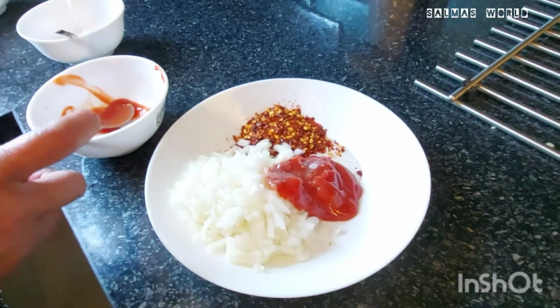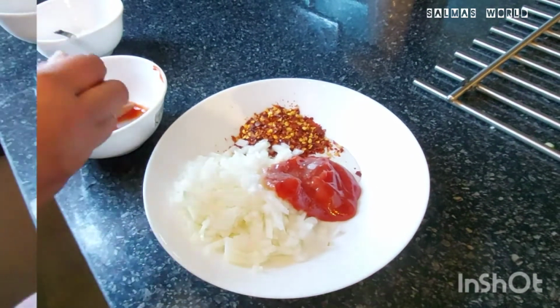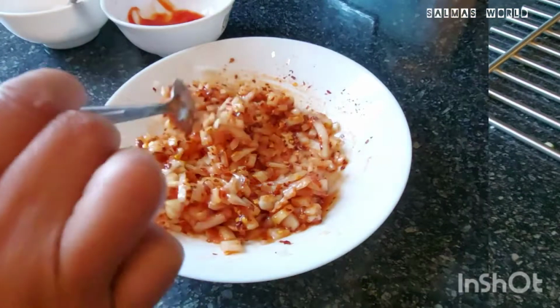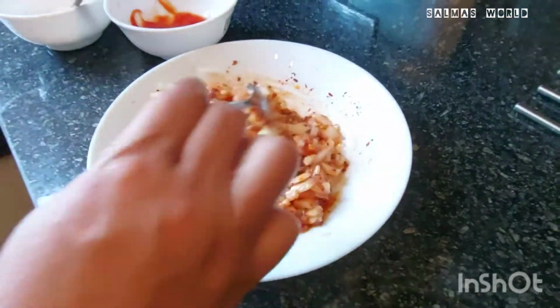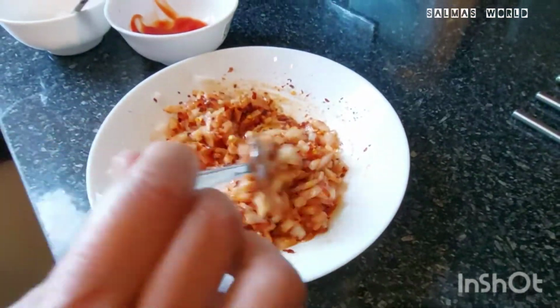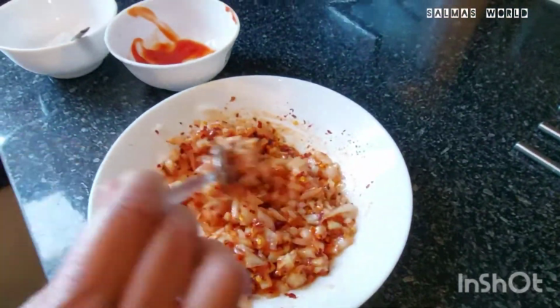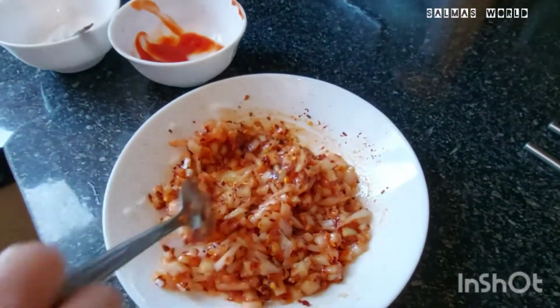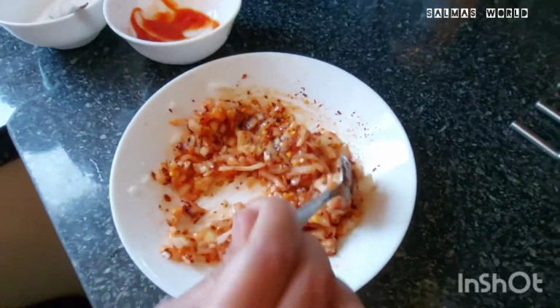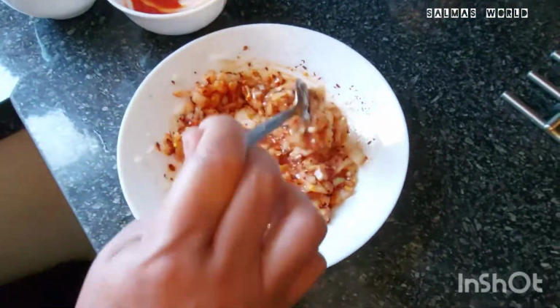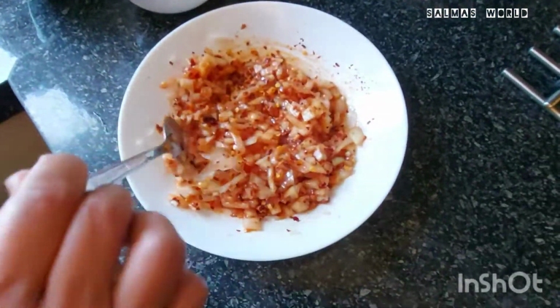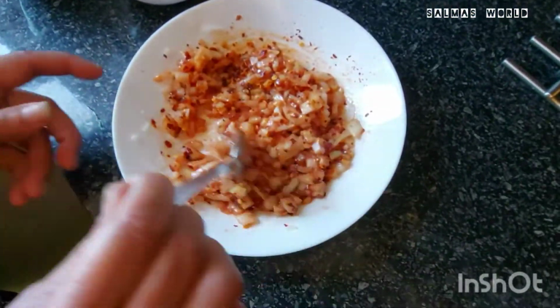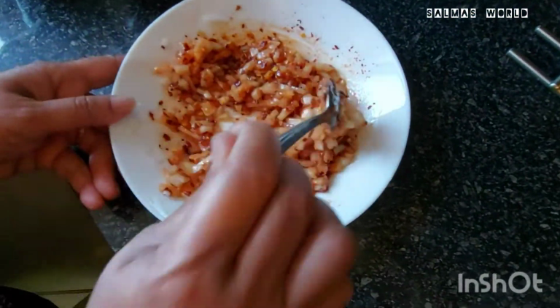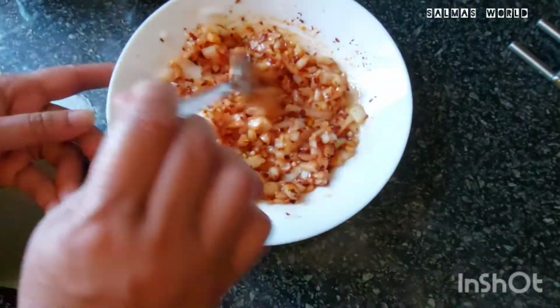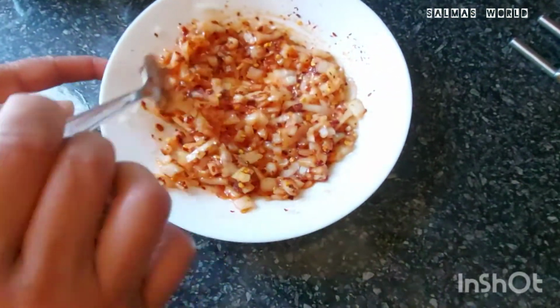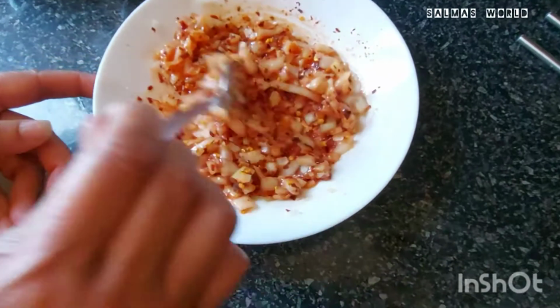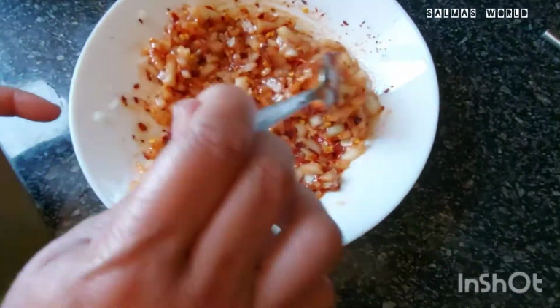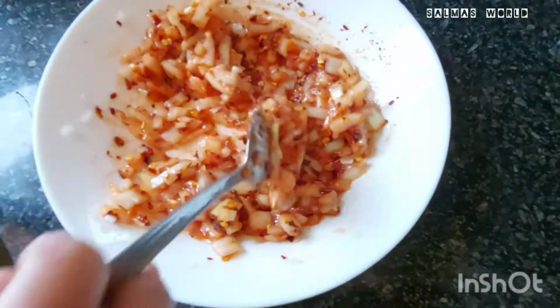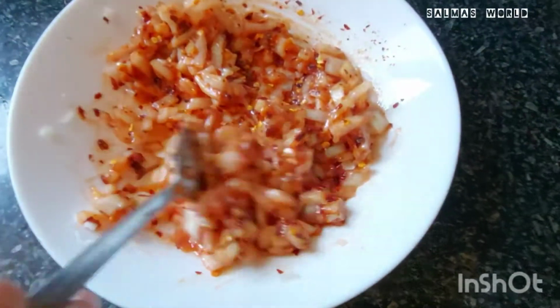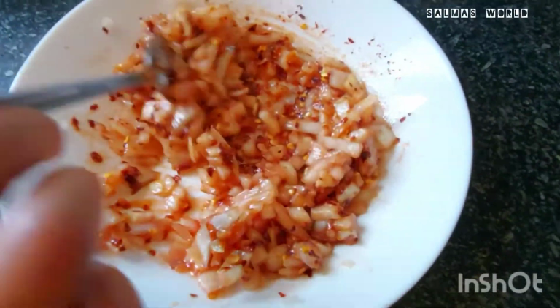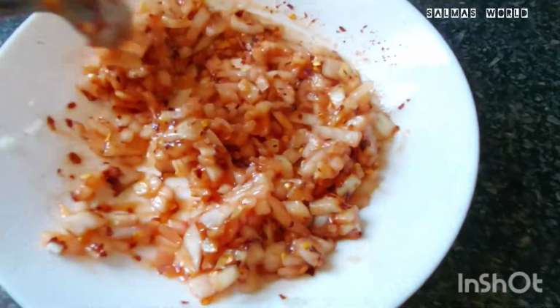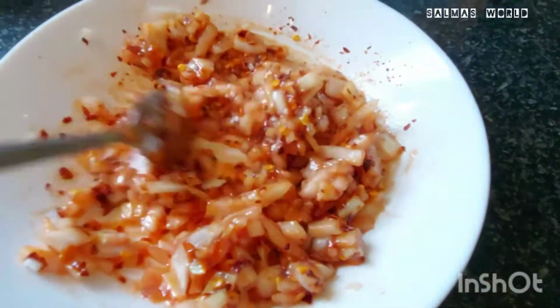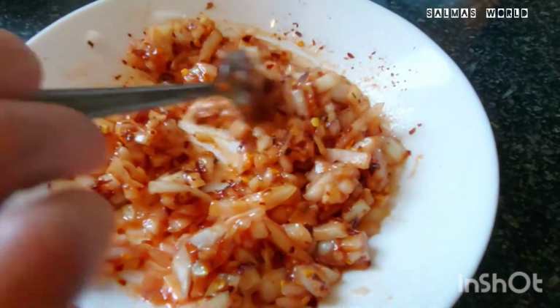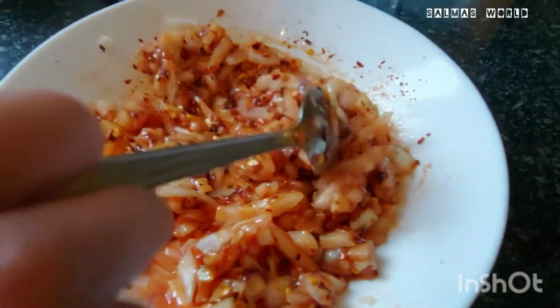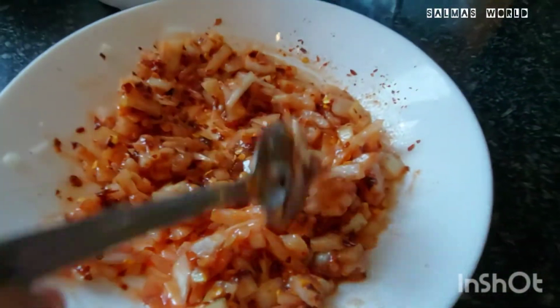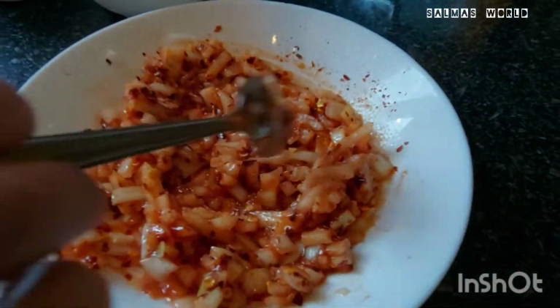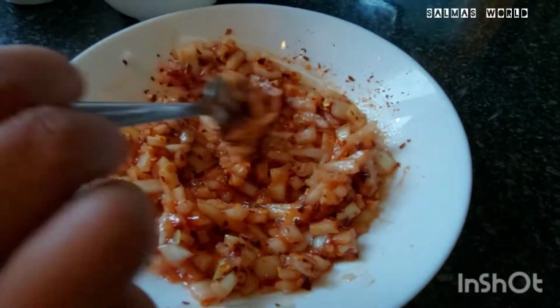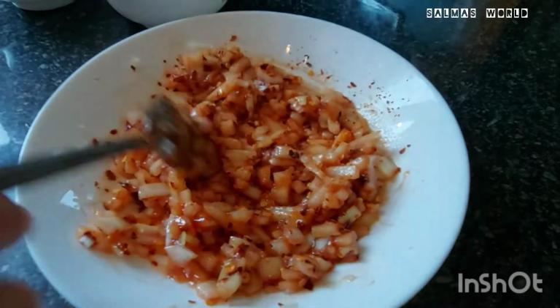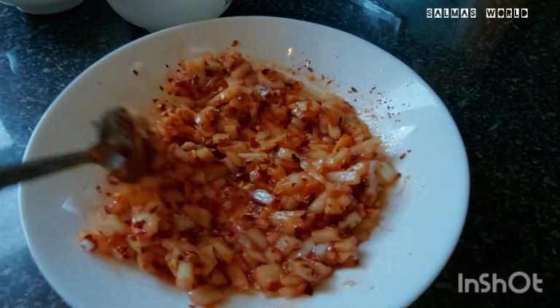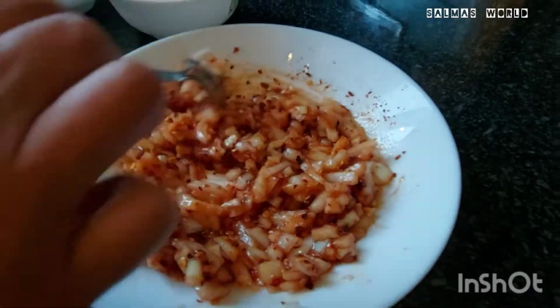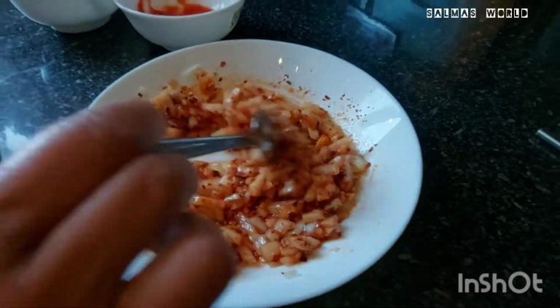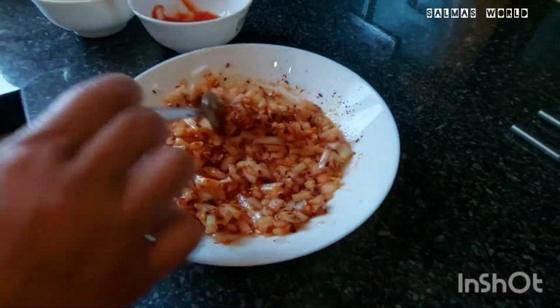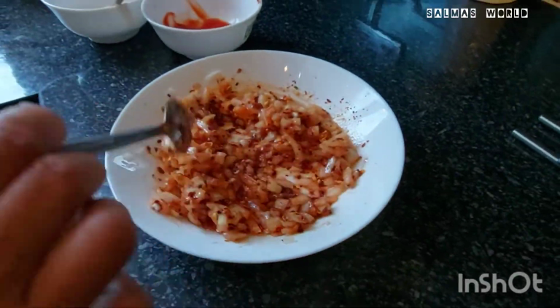This is the curry dish. This is all for you.